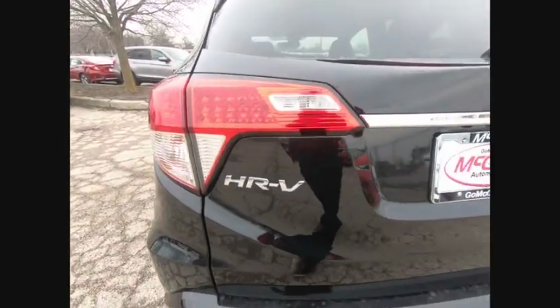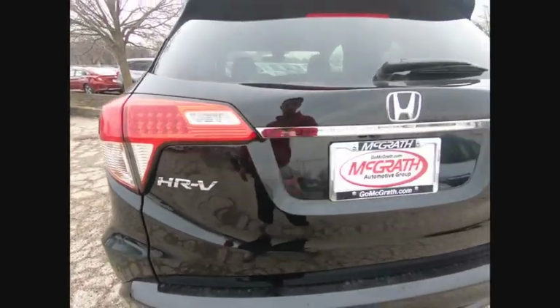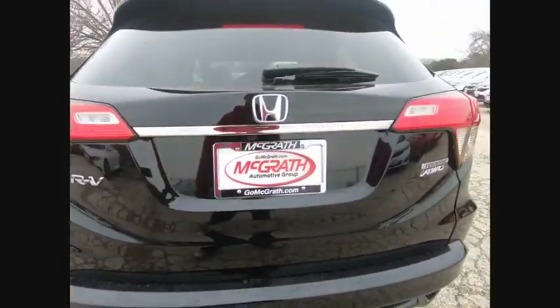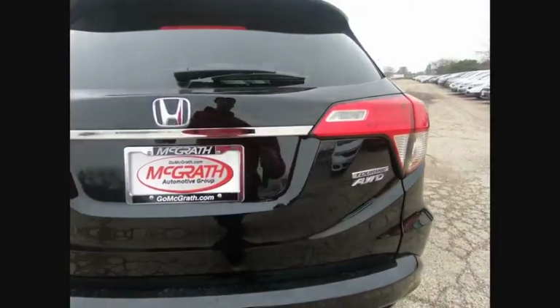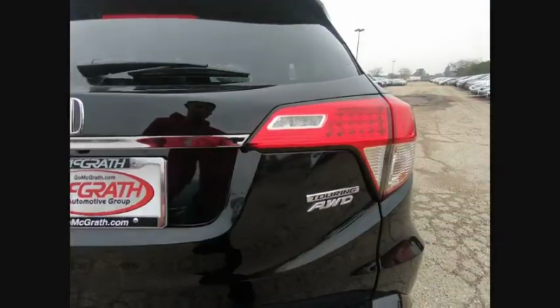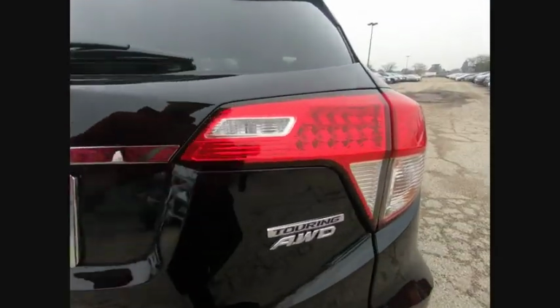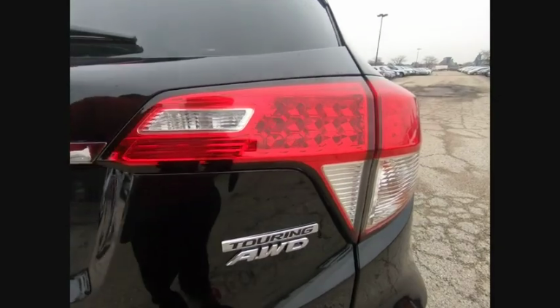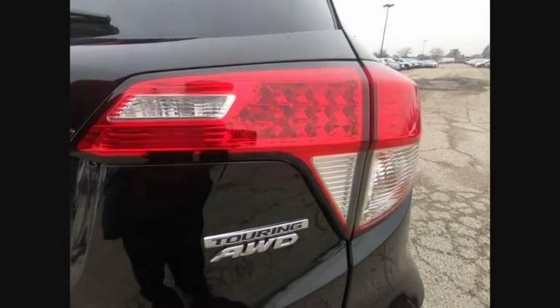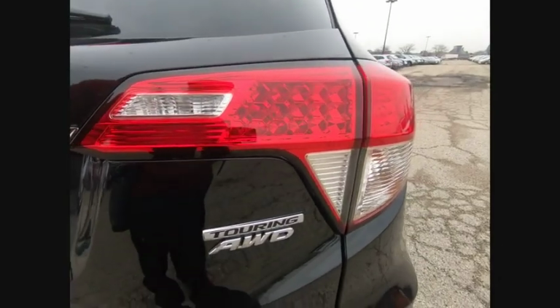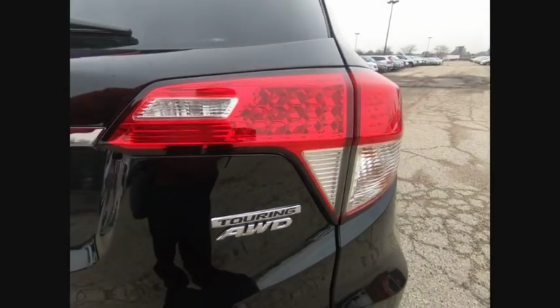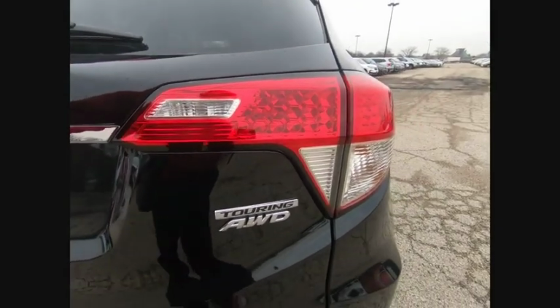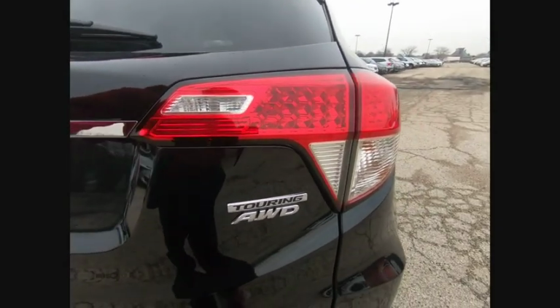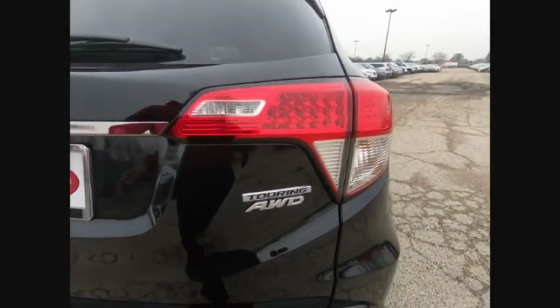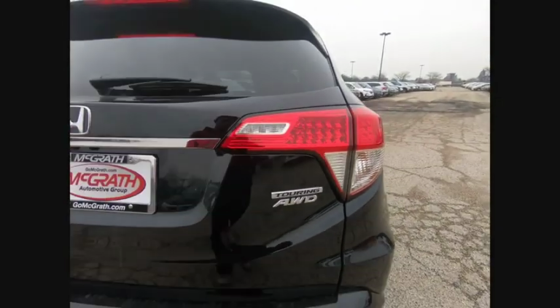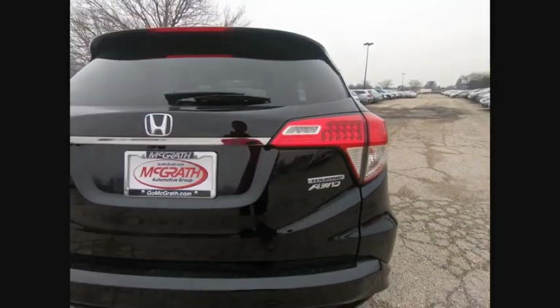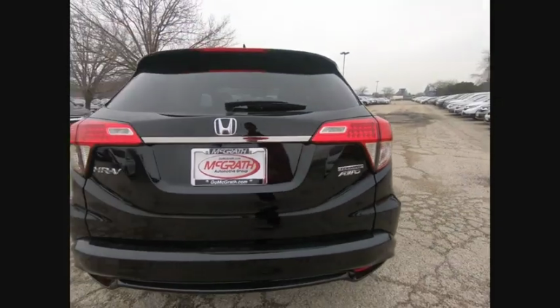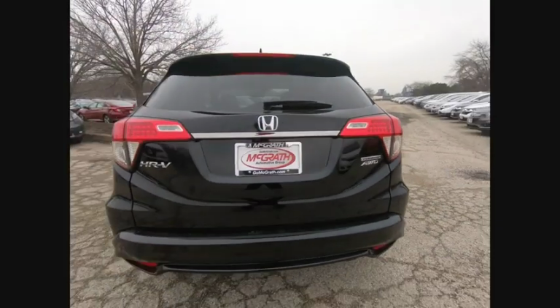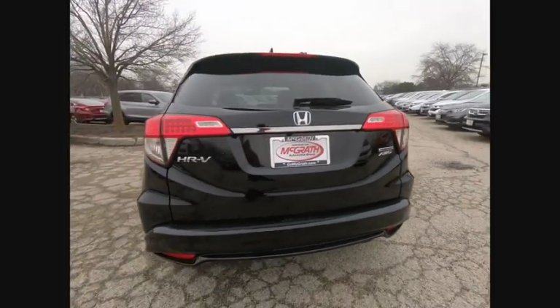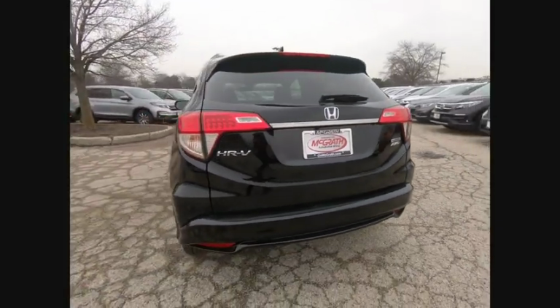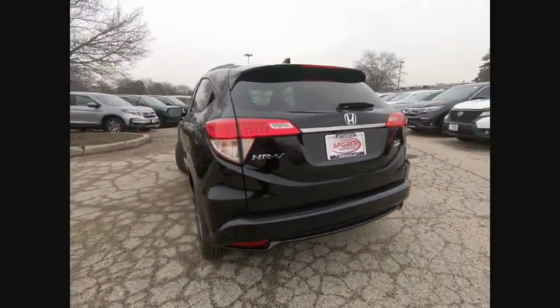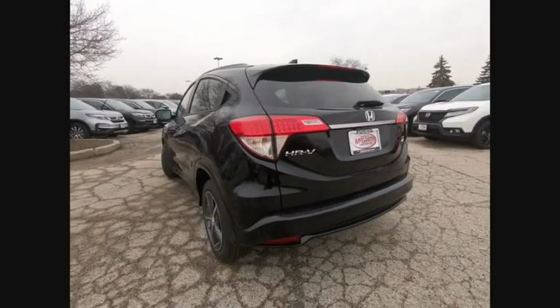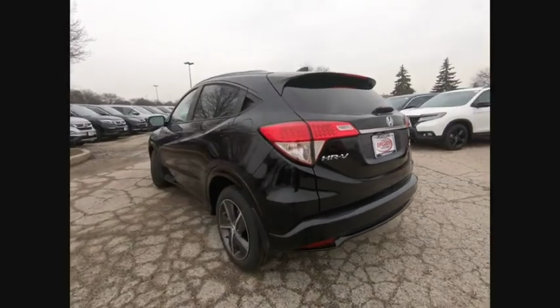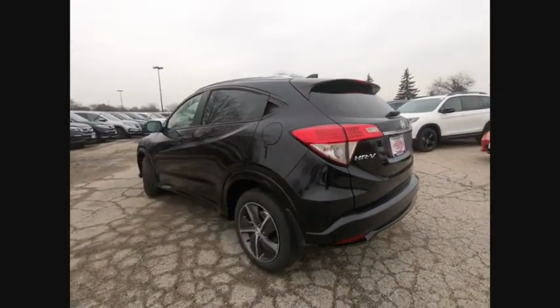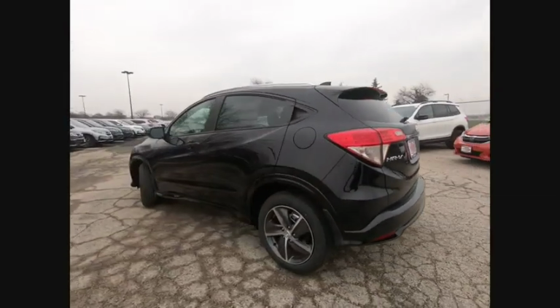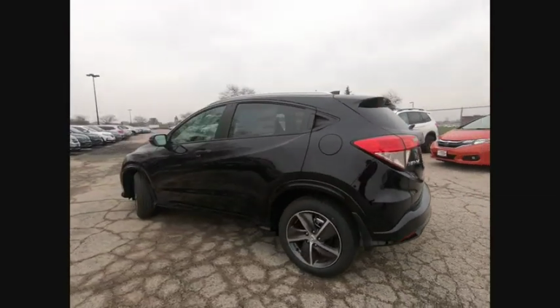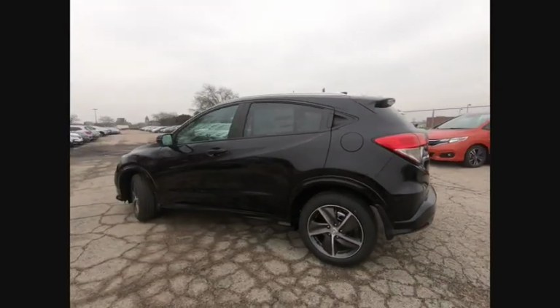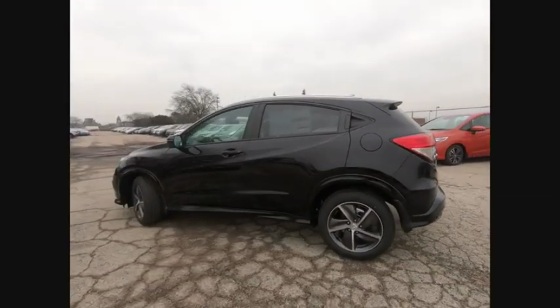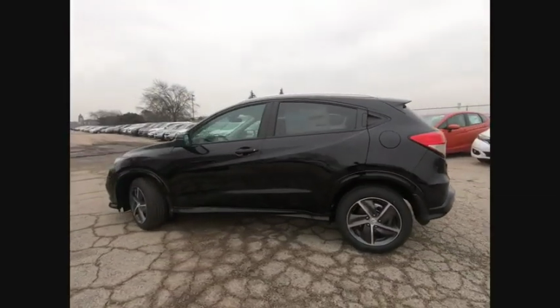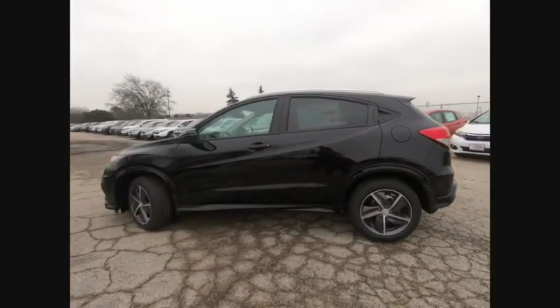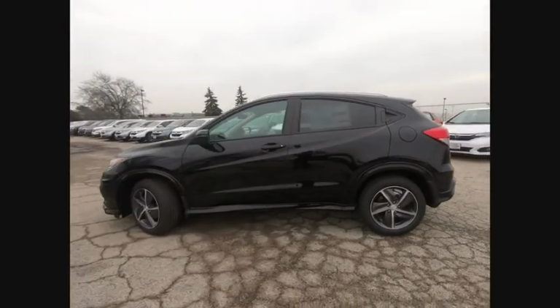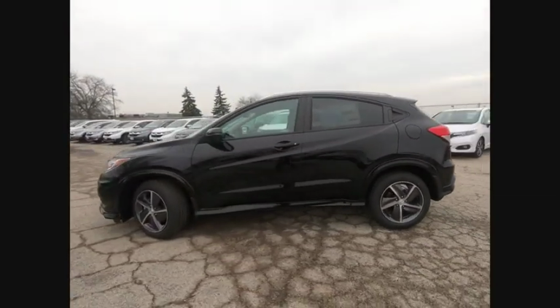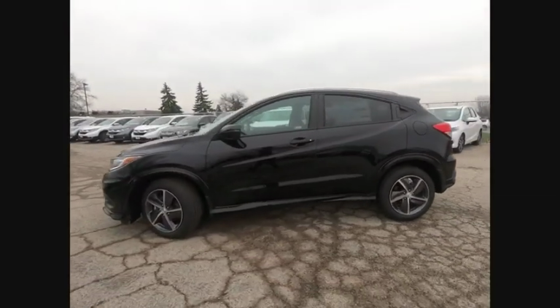This vehicle has less than 100 miles. Here are some of this vehicle's great options: backup camera, keyless entry, navigation system, all-wheel drive, steering wheel audio controls.